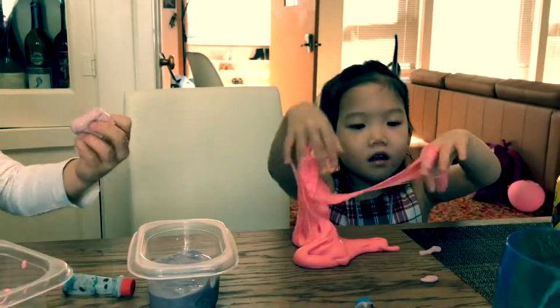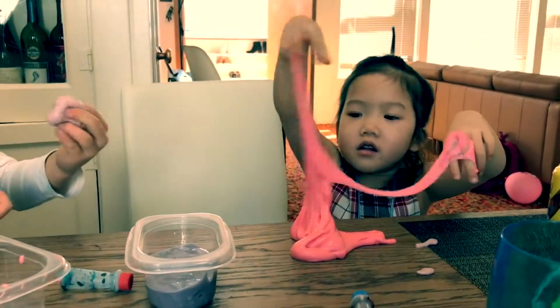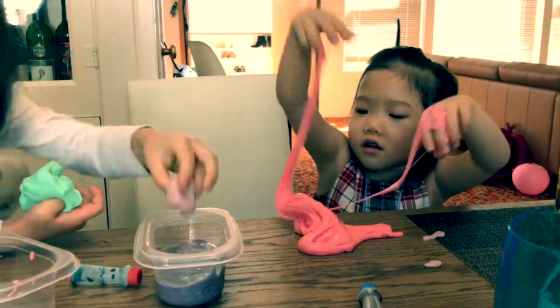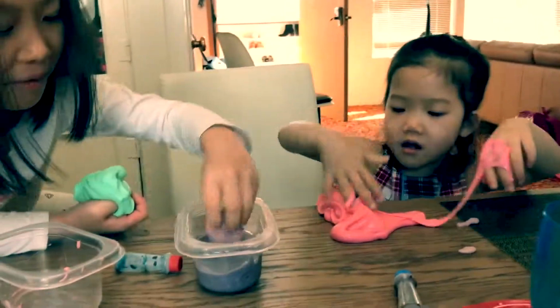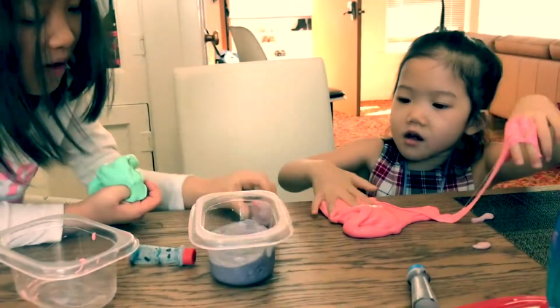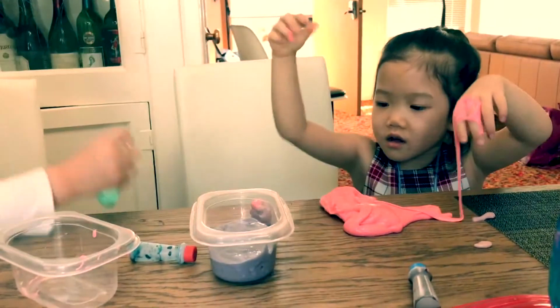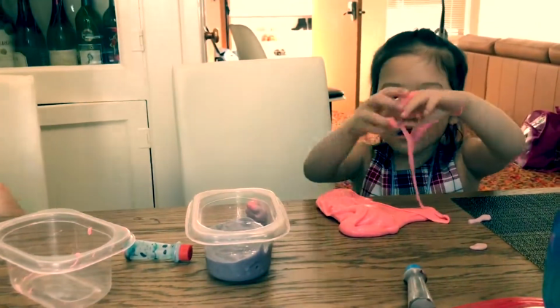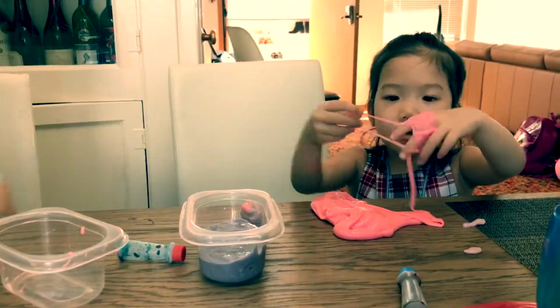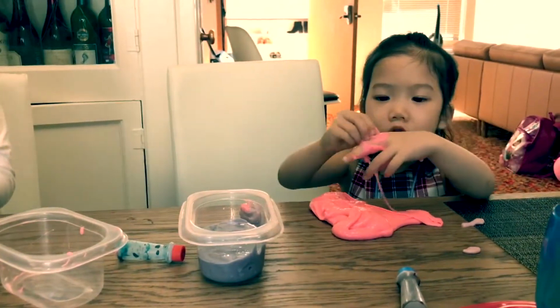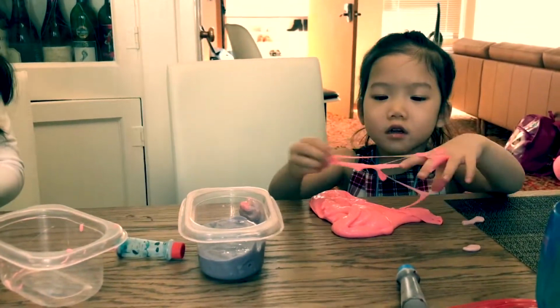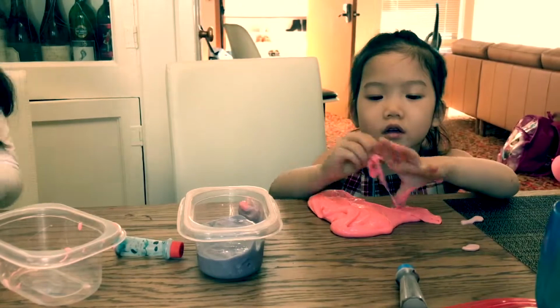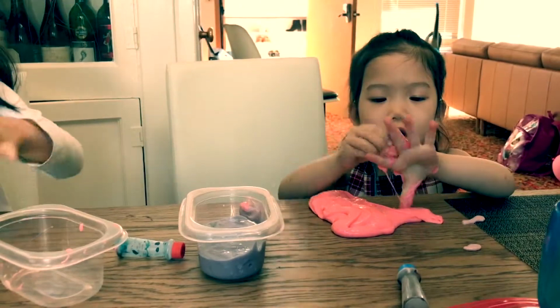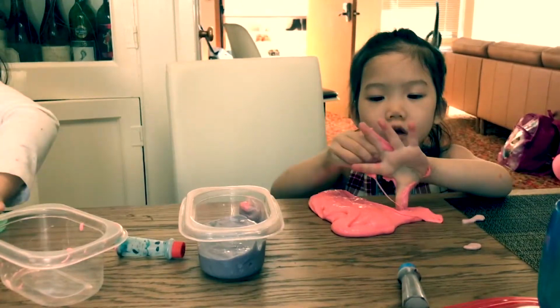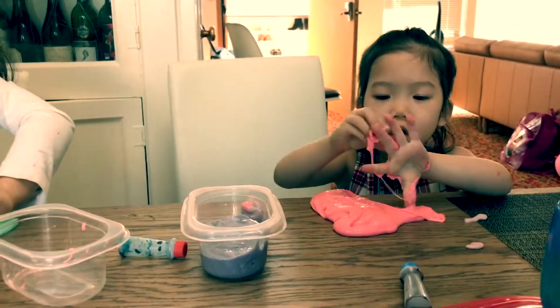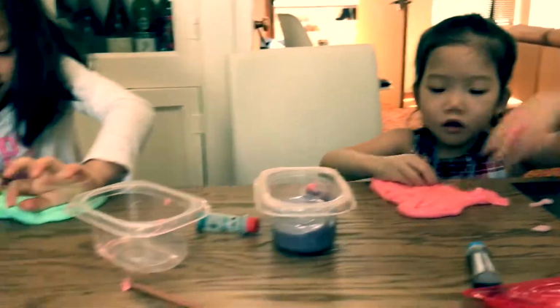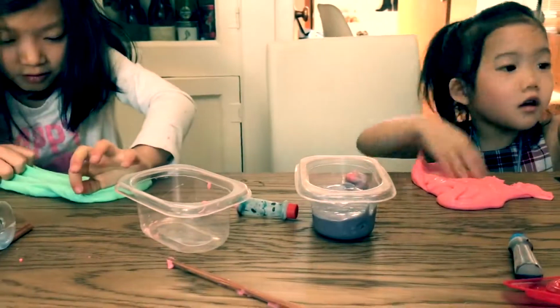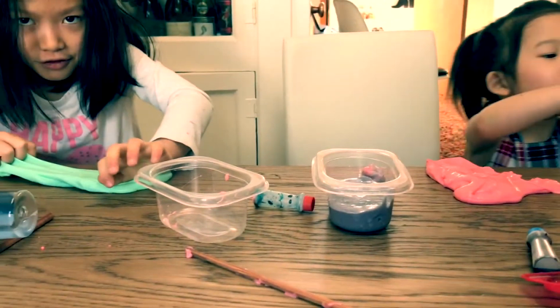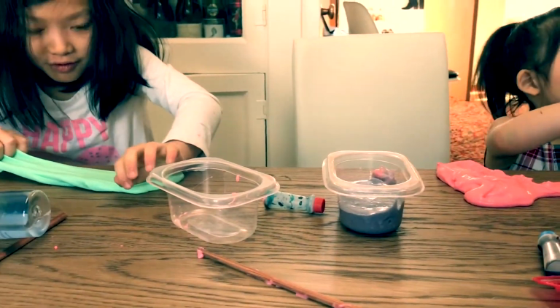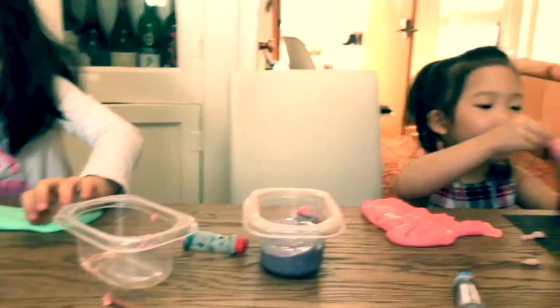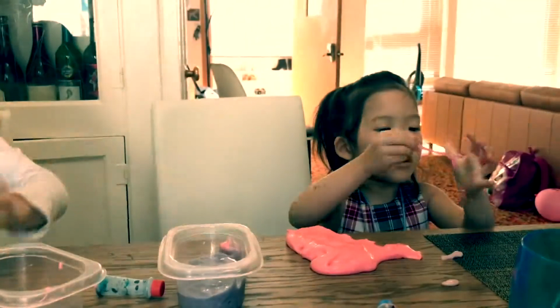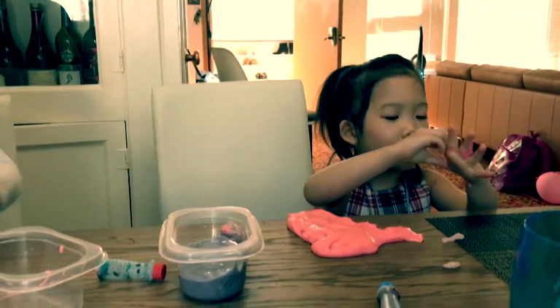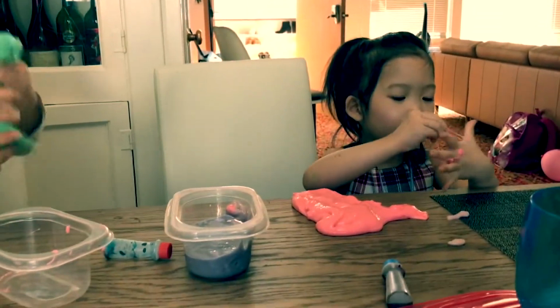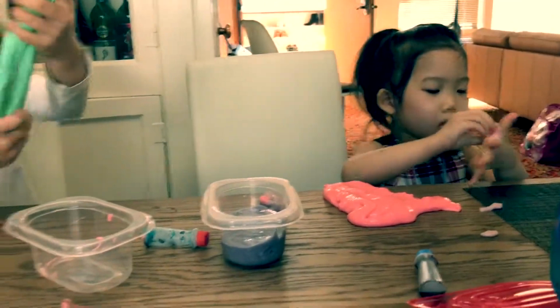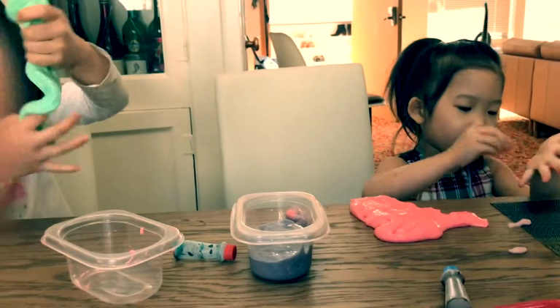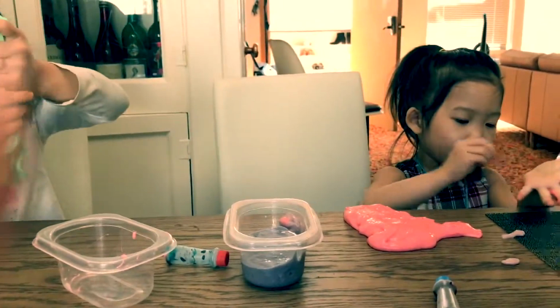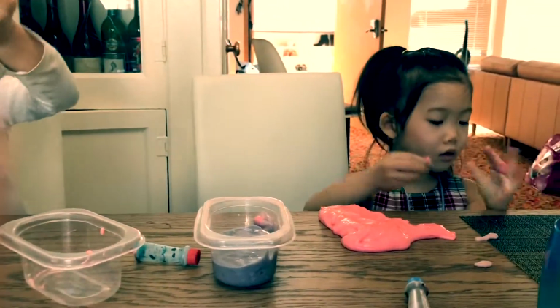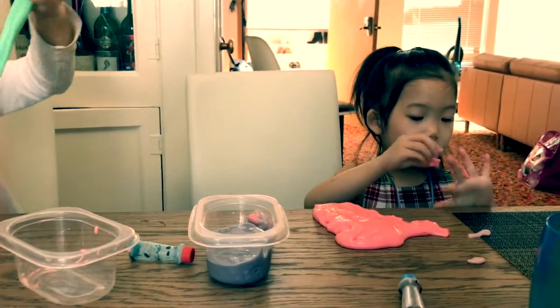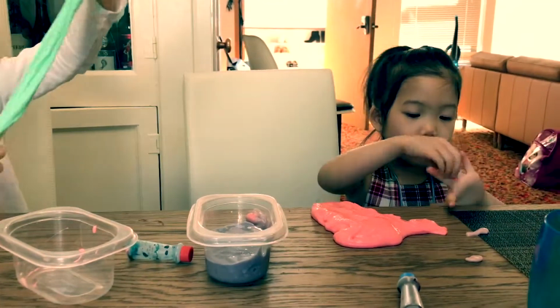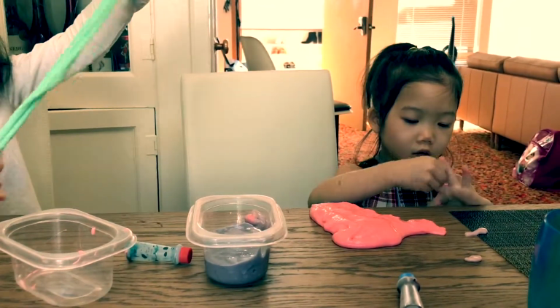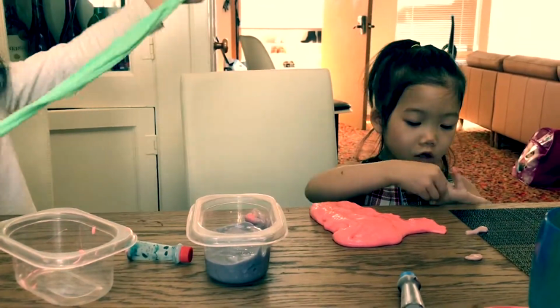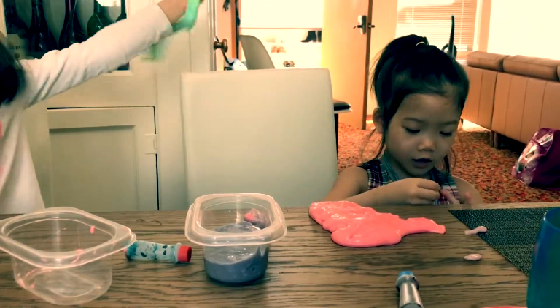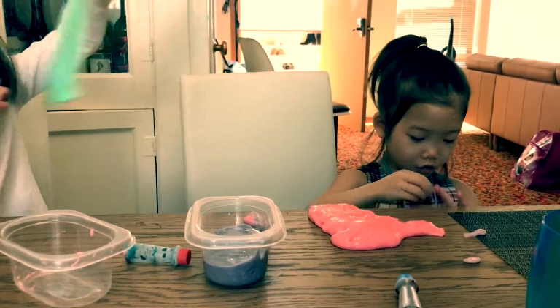Oh my god, it's turned purple. It's kind of like a turquoise color, but the green is supposed to be white. It's green! I love turquoise.